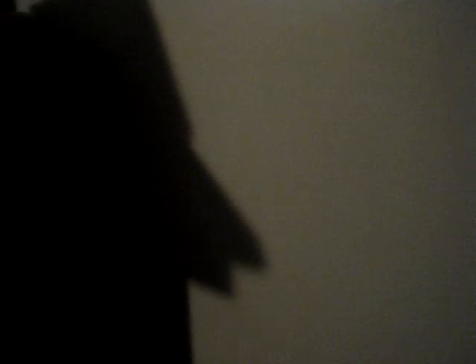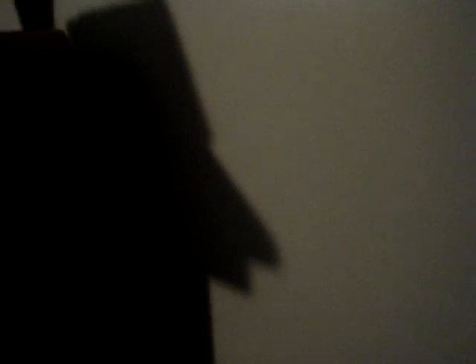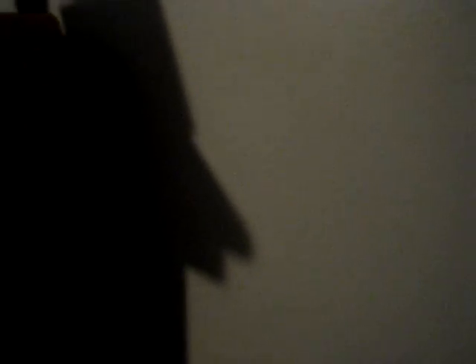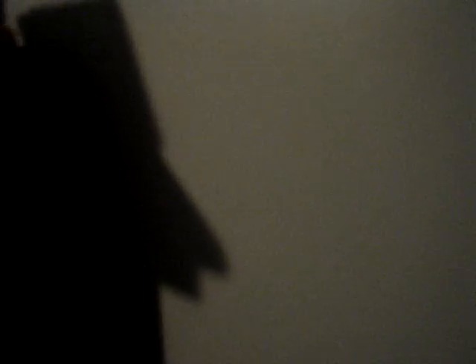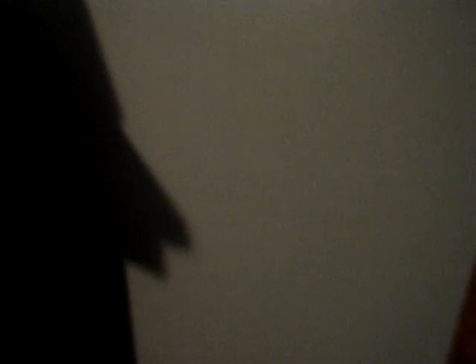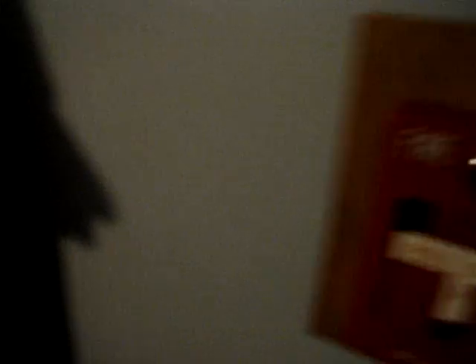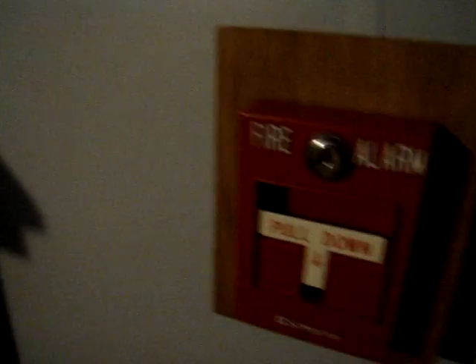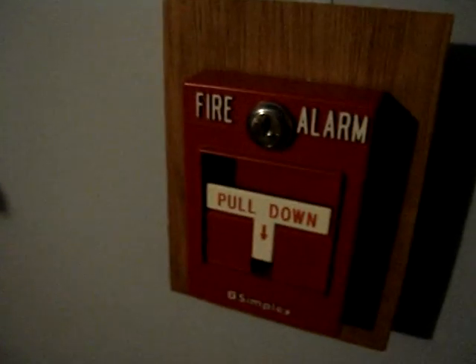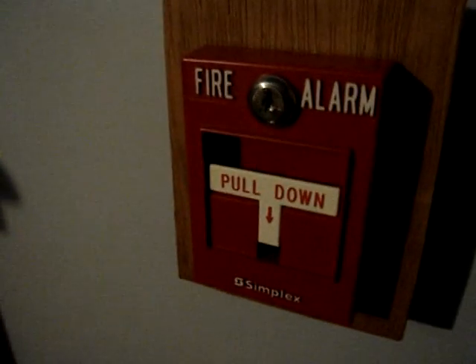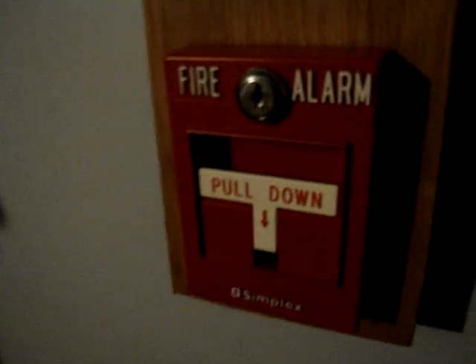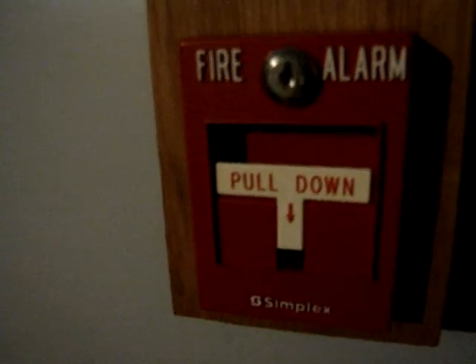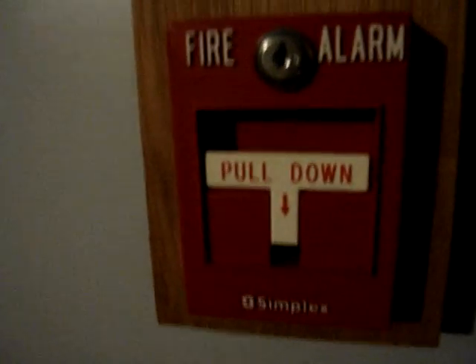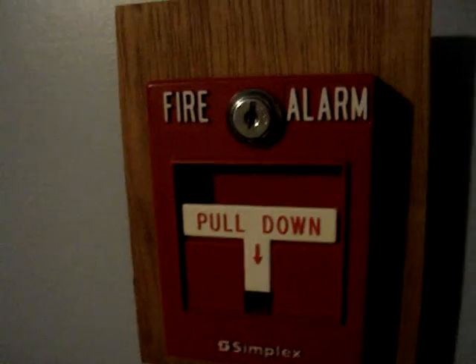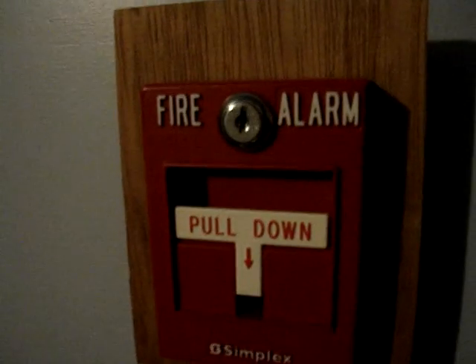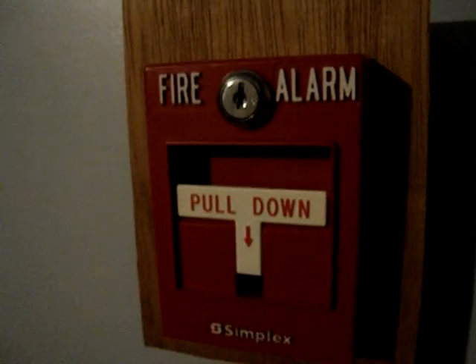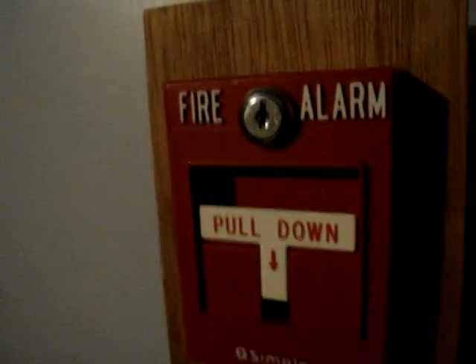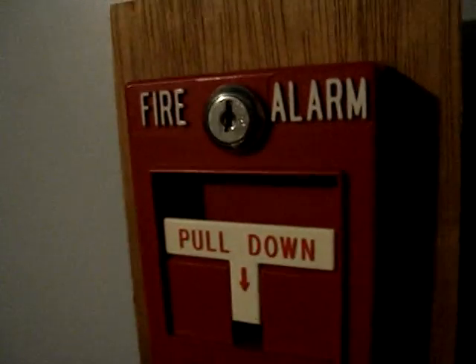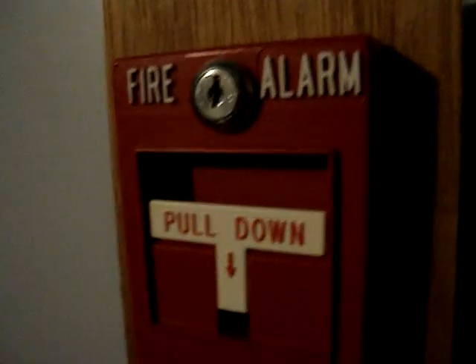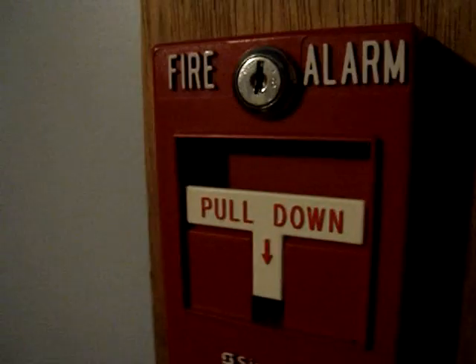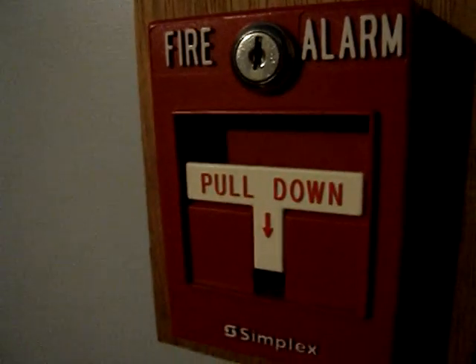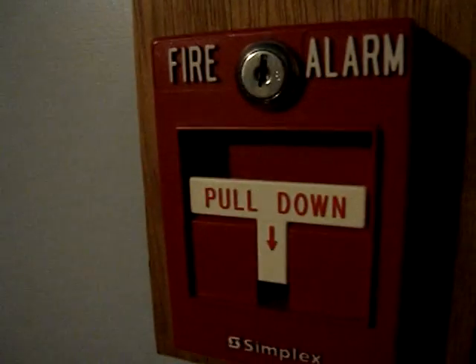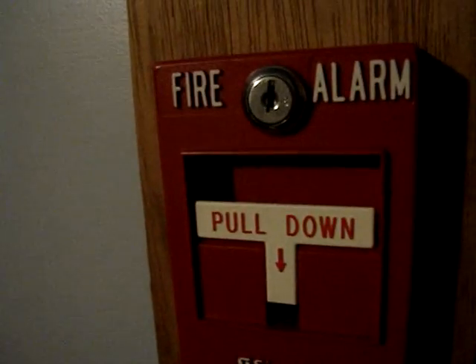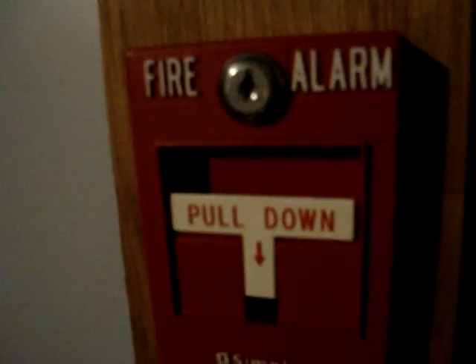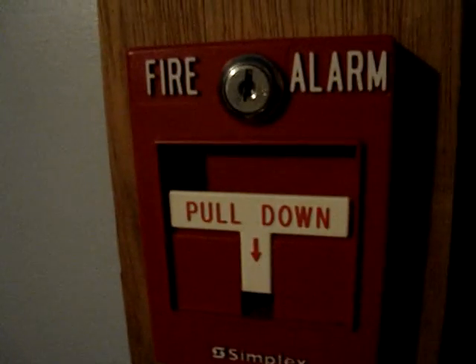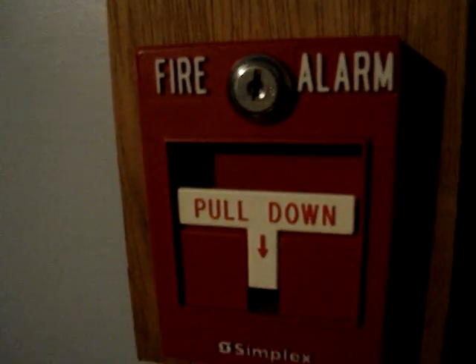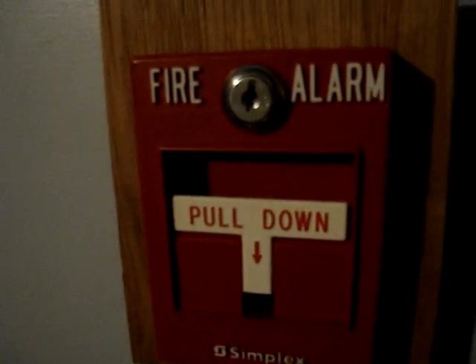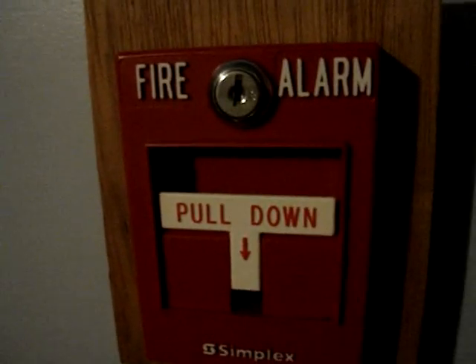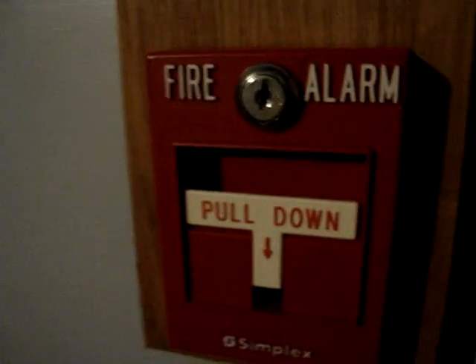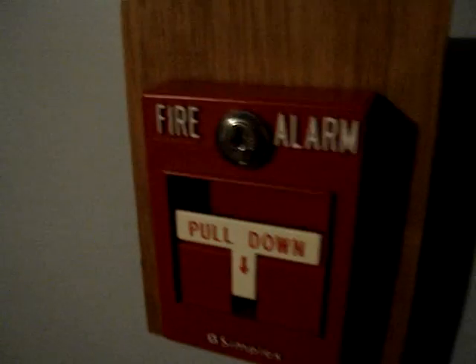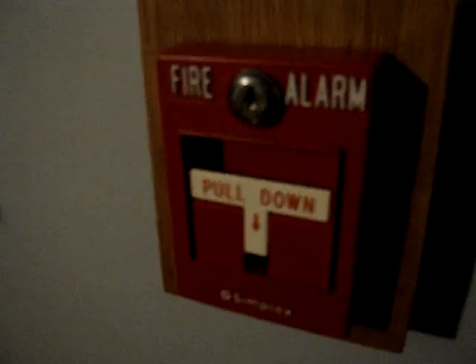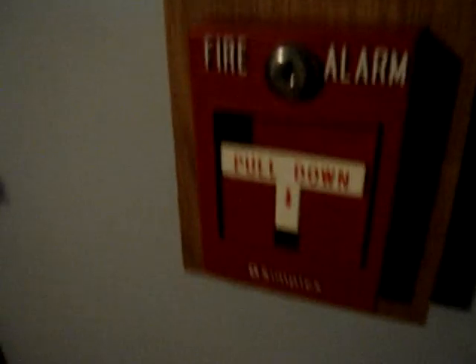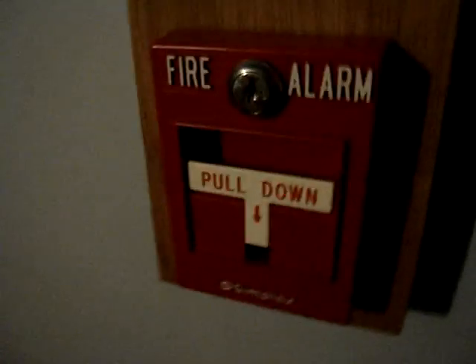Here is System Test 4, finally. I finally got a Simplex T-Bar. Yep, it's a T-Bar. And it's awesome.